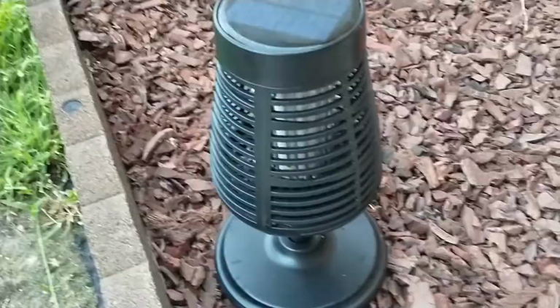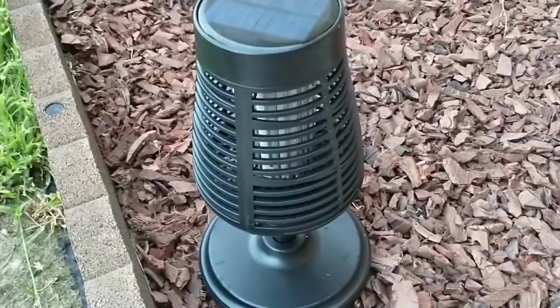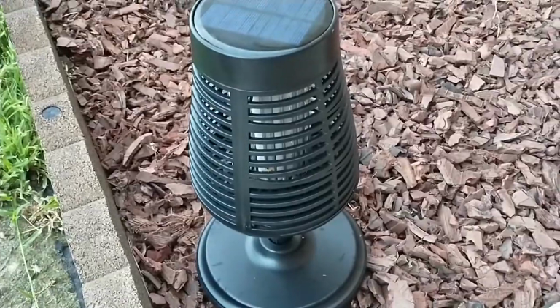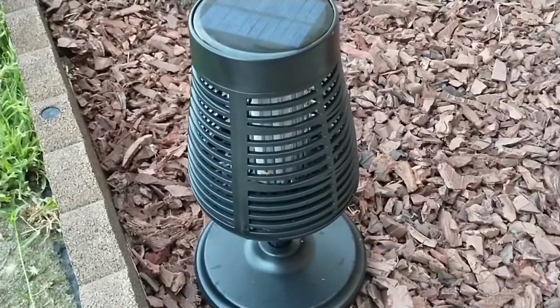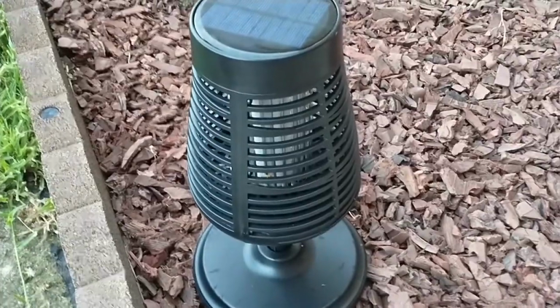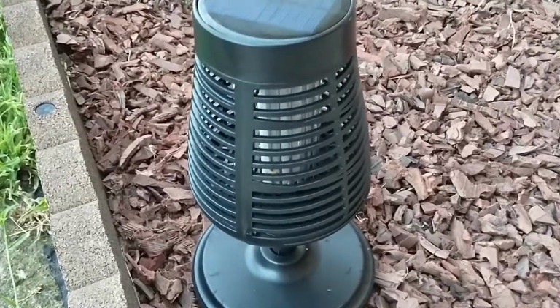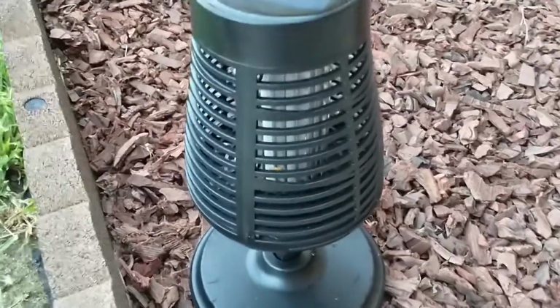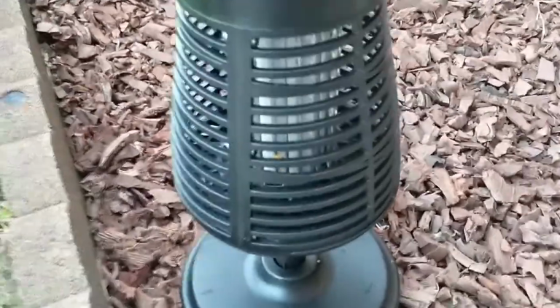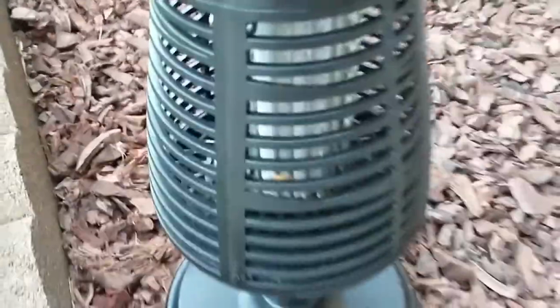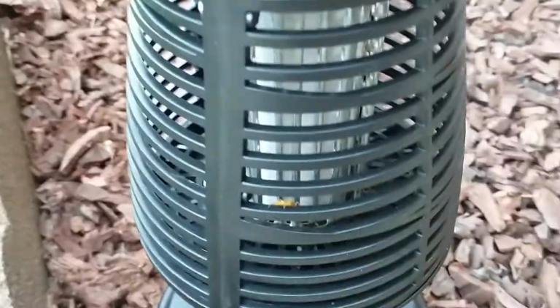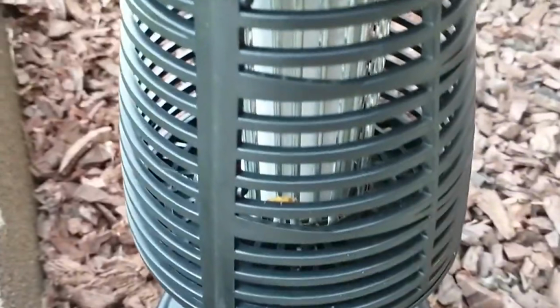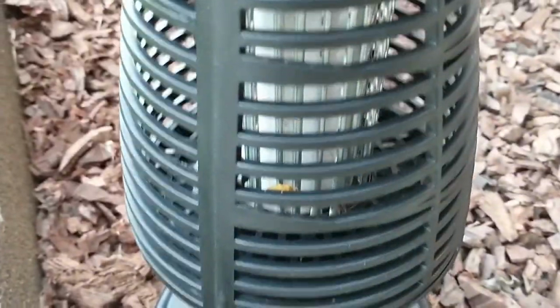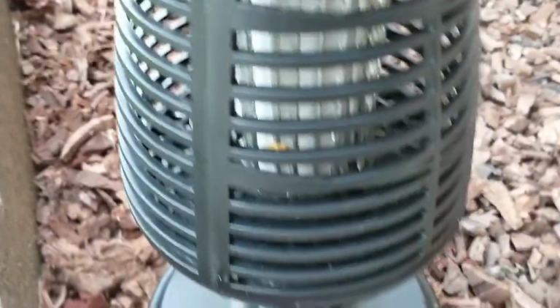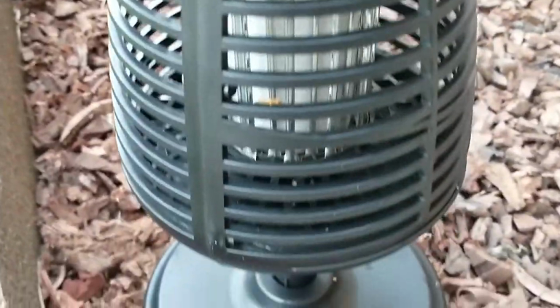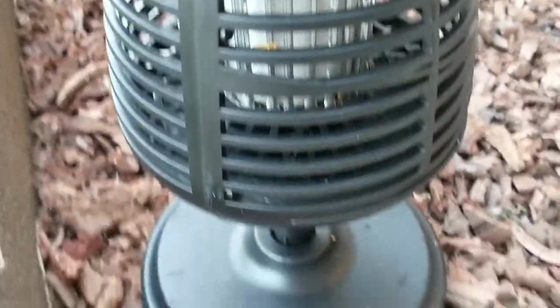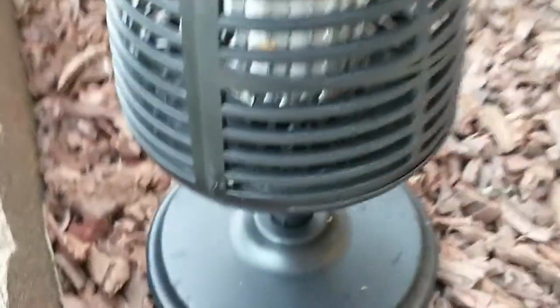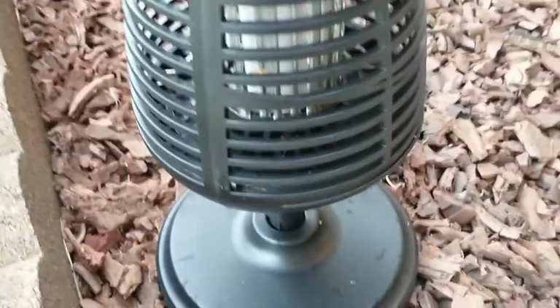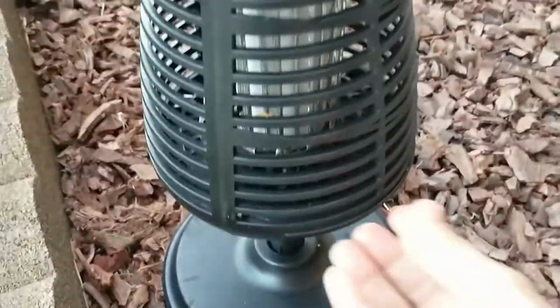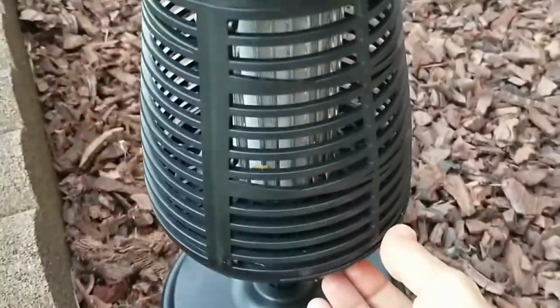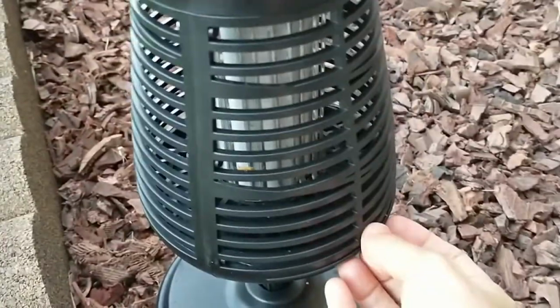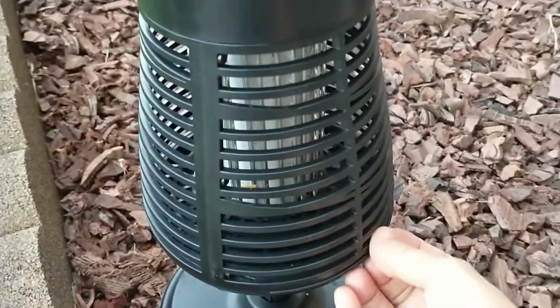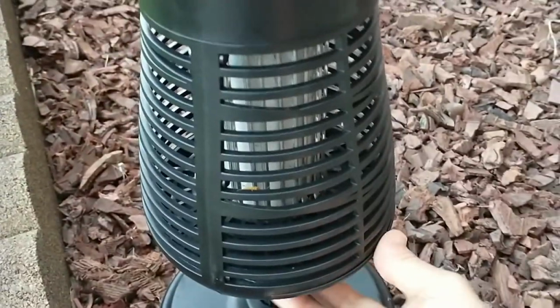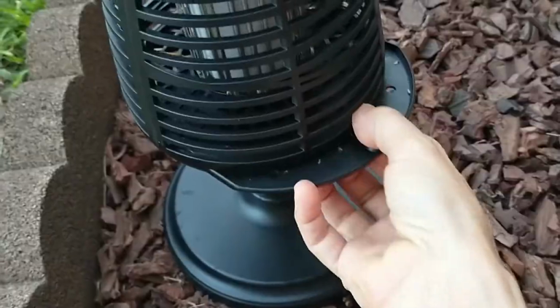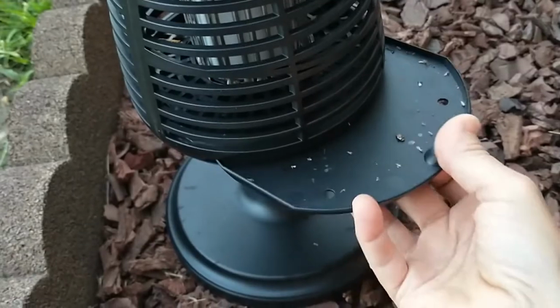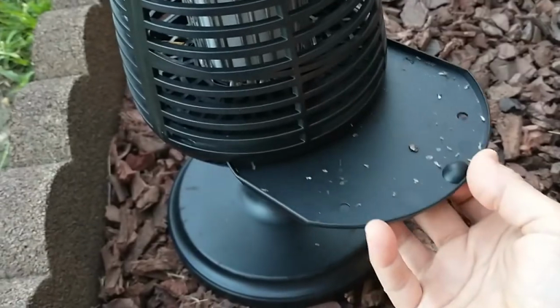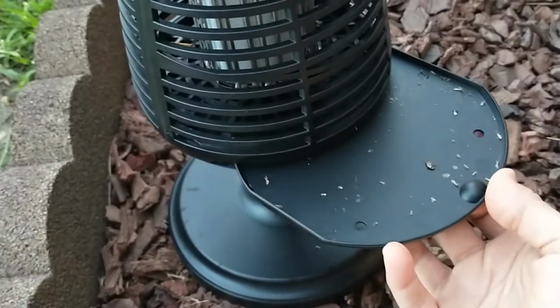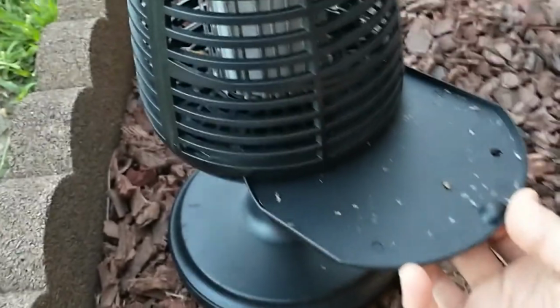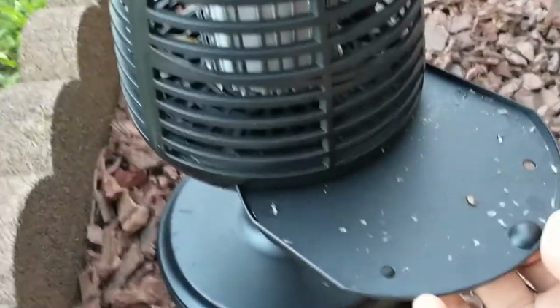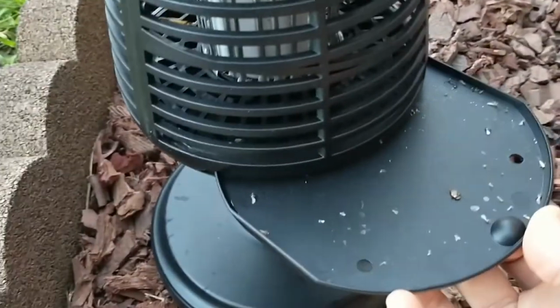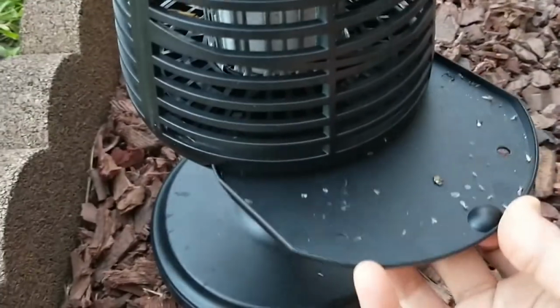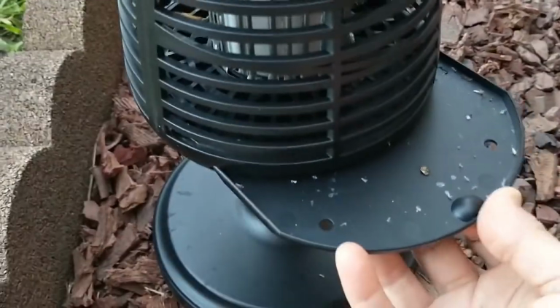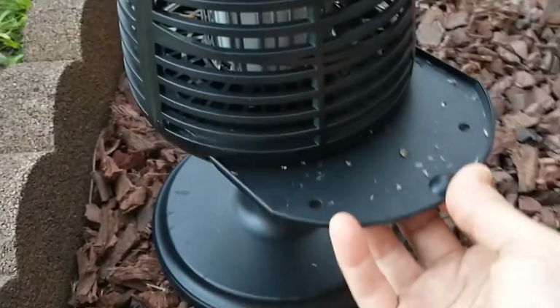Our bug zapper ran all night. I can see some bug materials inside there. Let's go ahead and look at the tray — it has lots of debris.